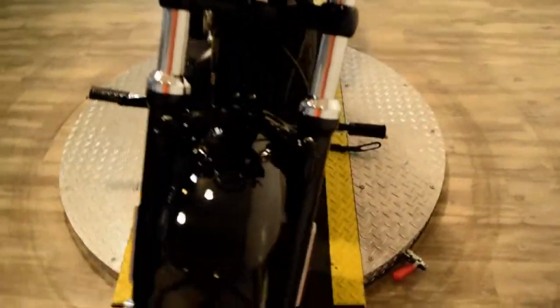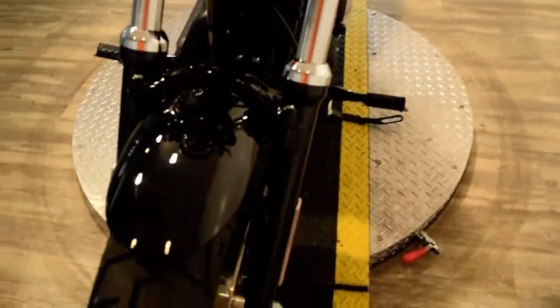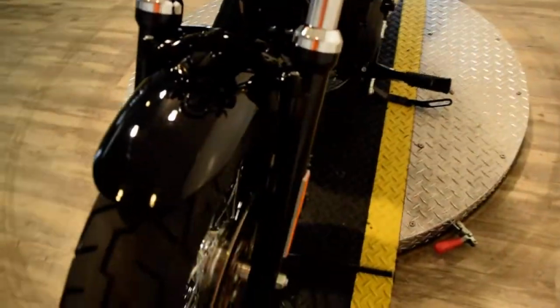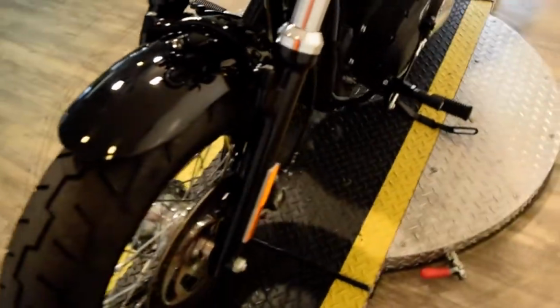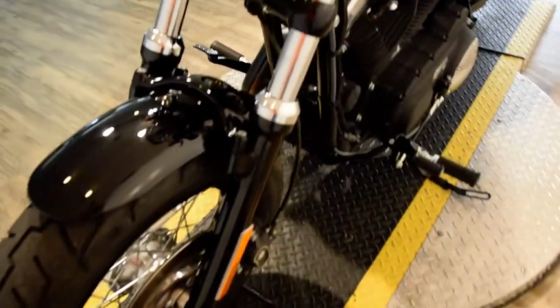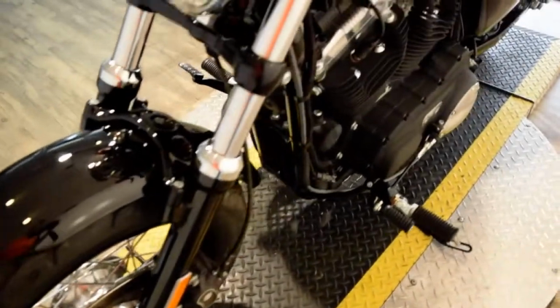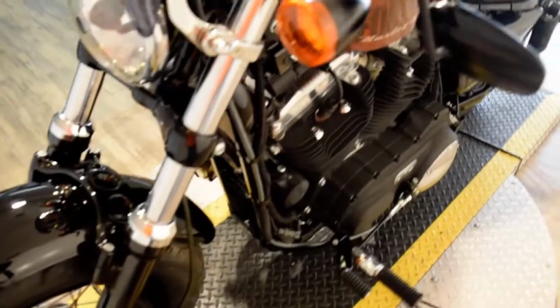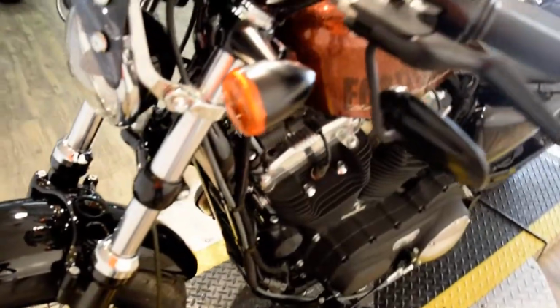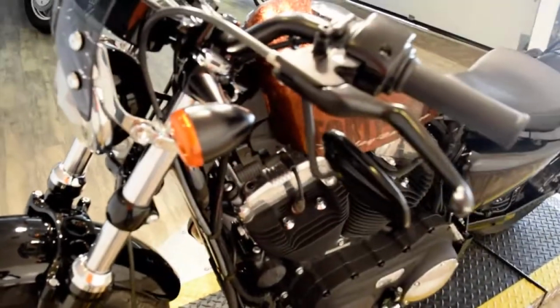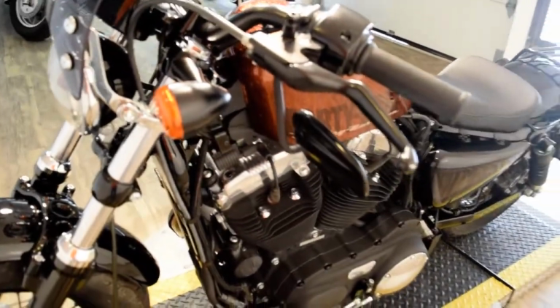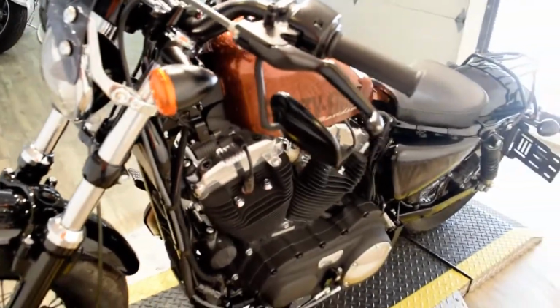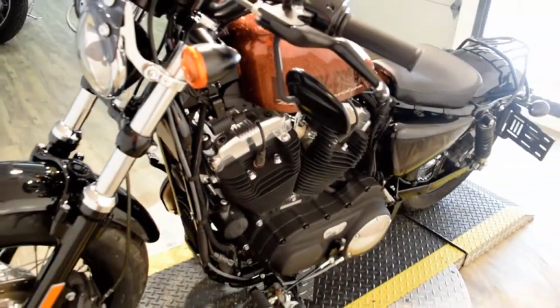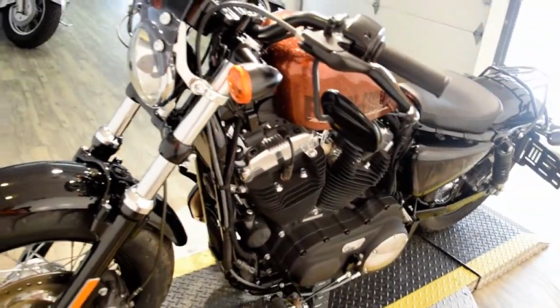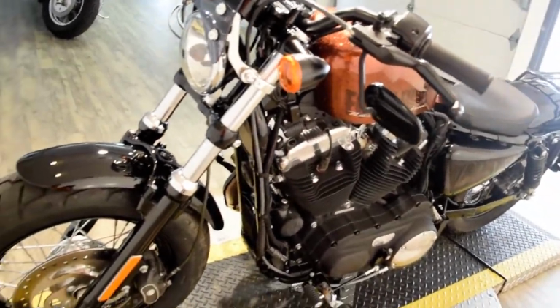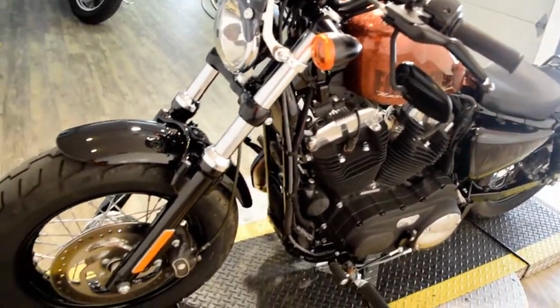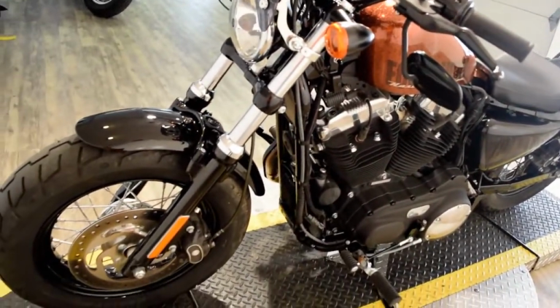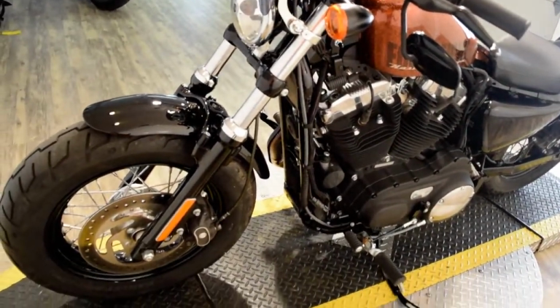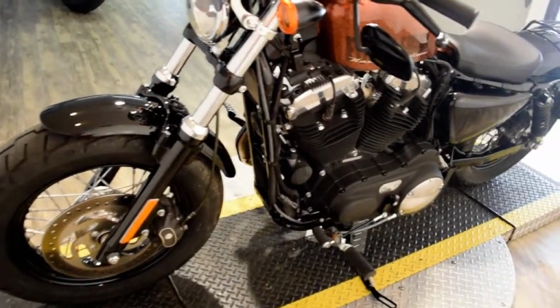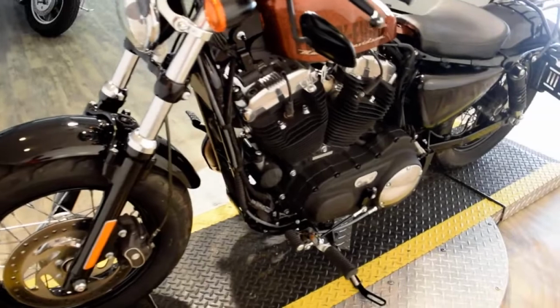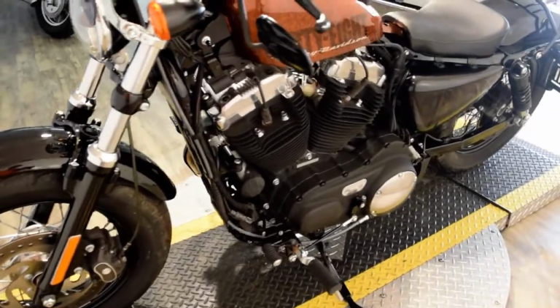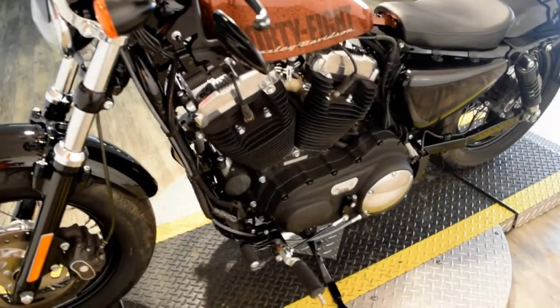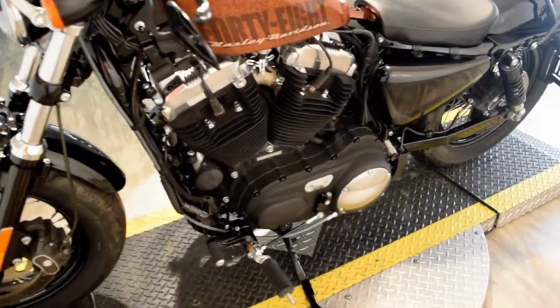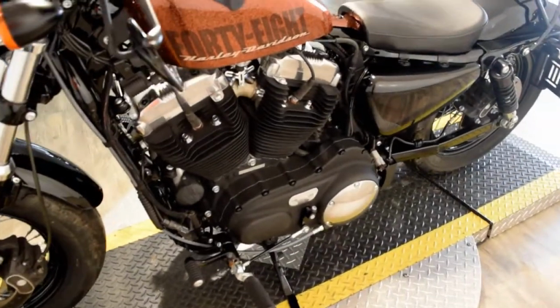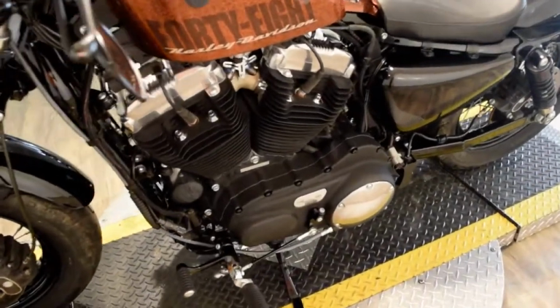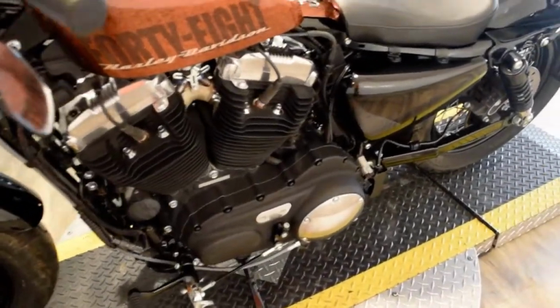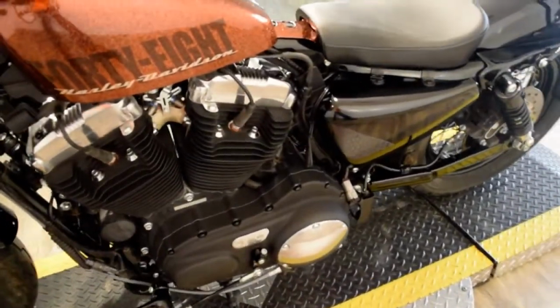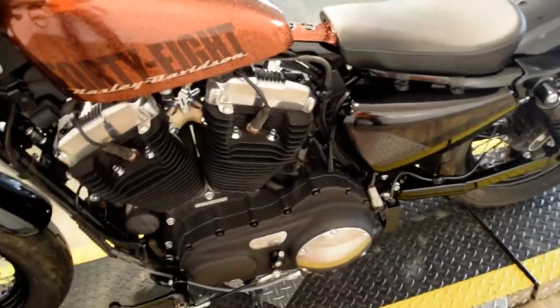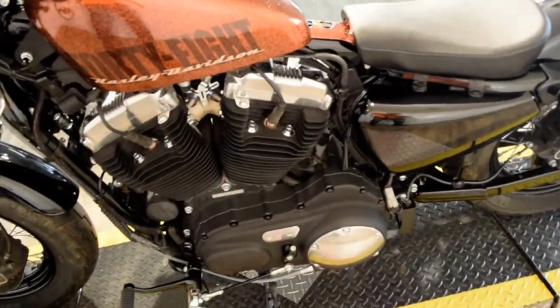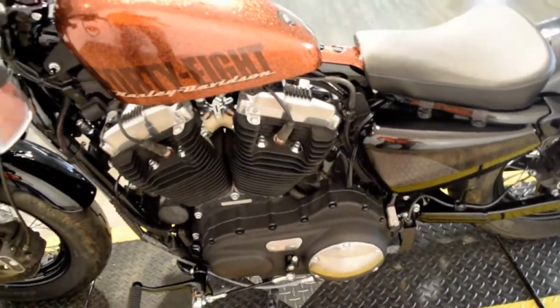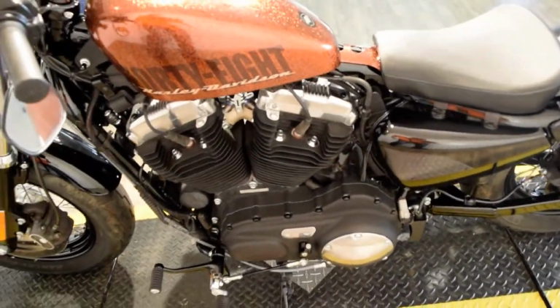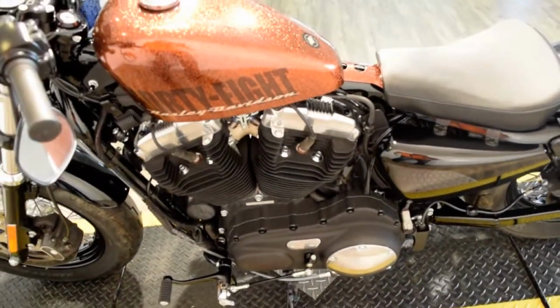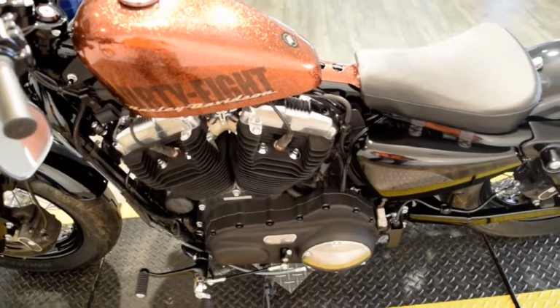You can come see this bike in person — we're 45 minutes north of Chicago. Our address is 315 North Rand Road in Wauconda, Illinois. You can call us at 847-526-0500.